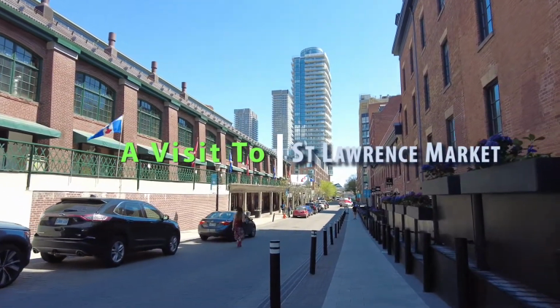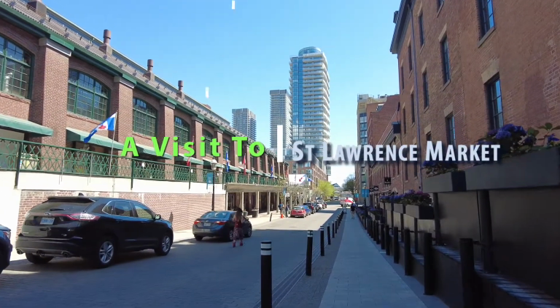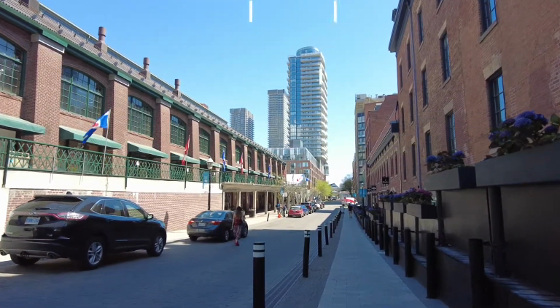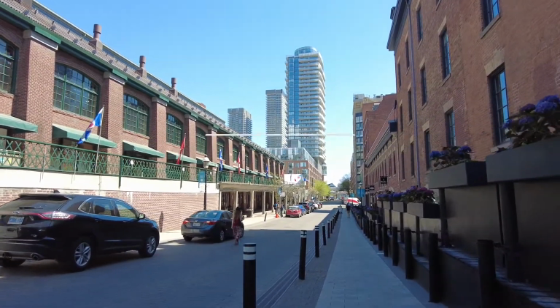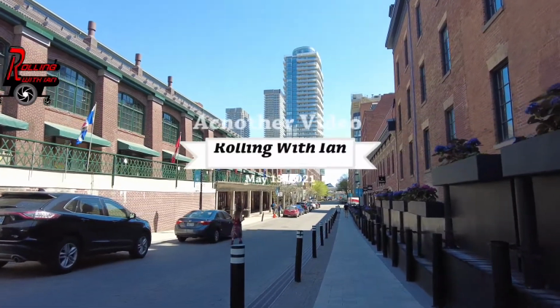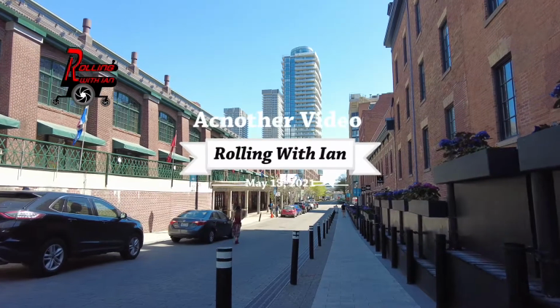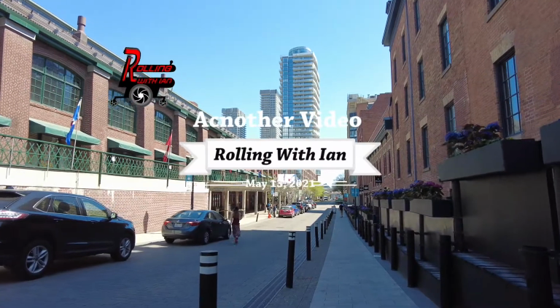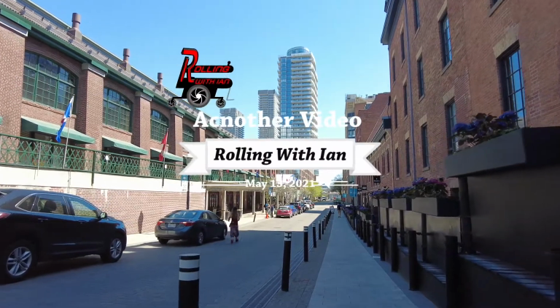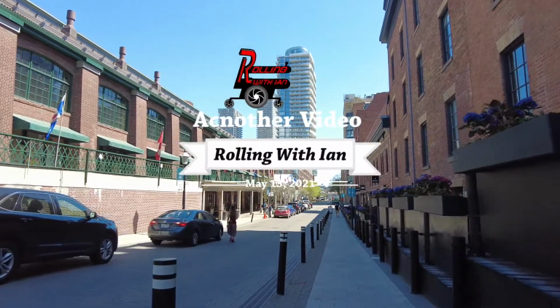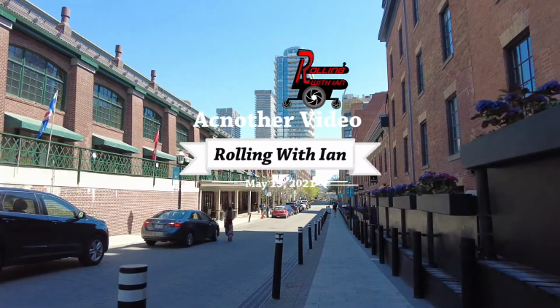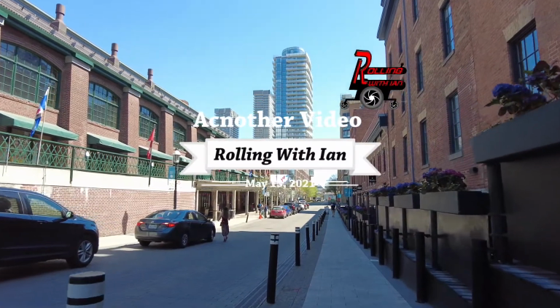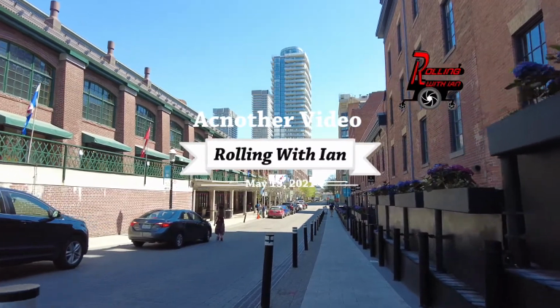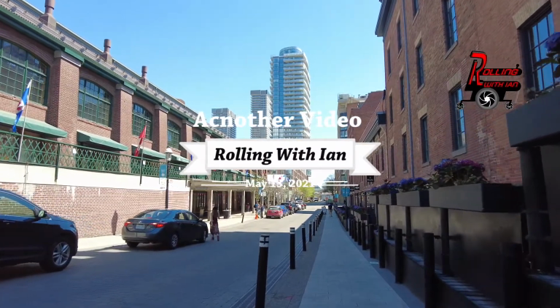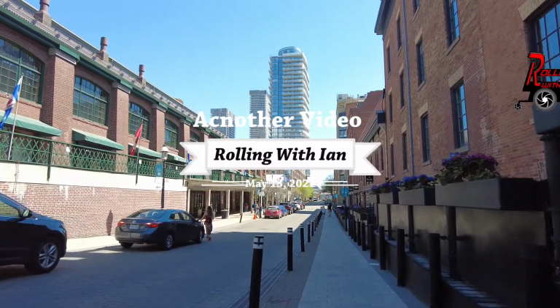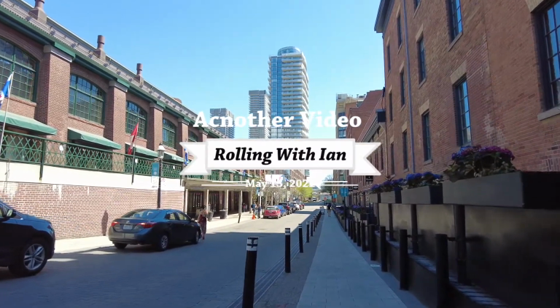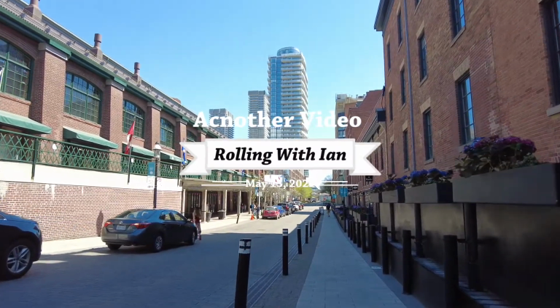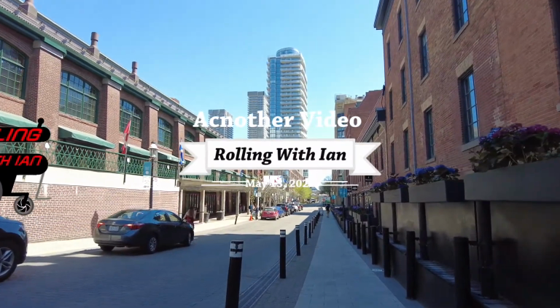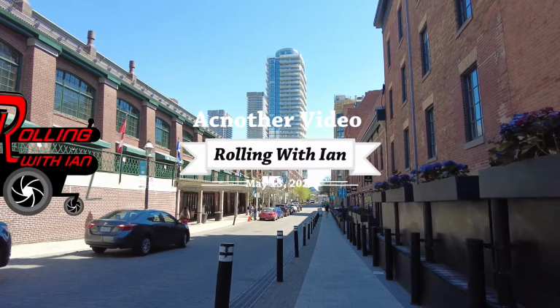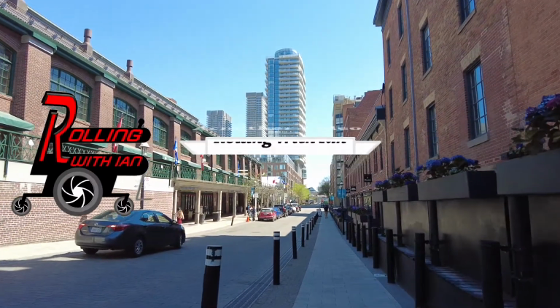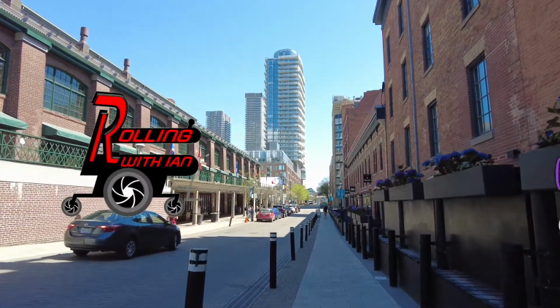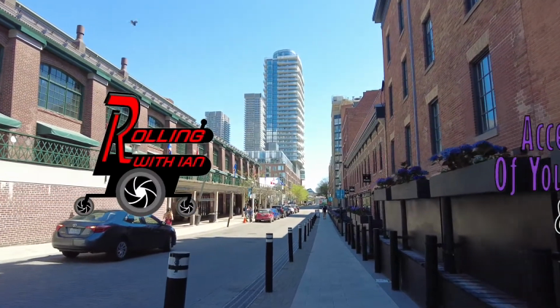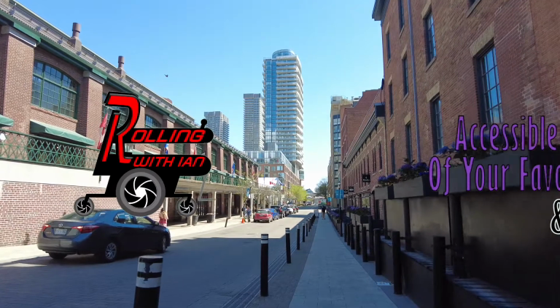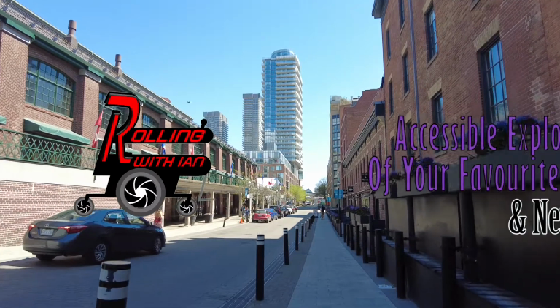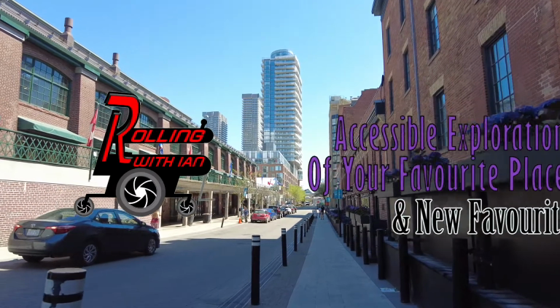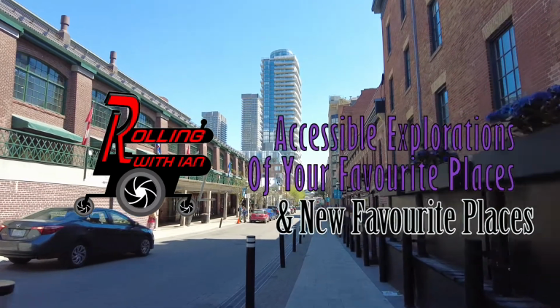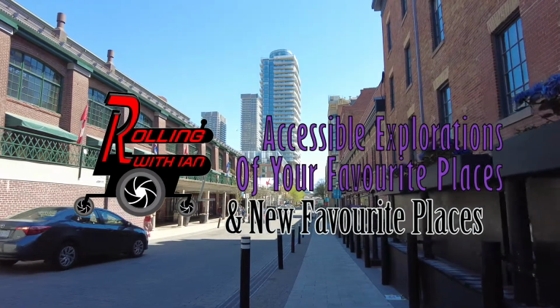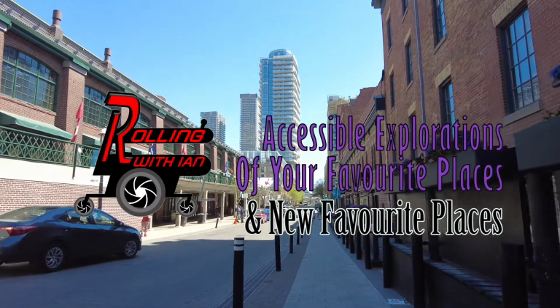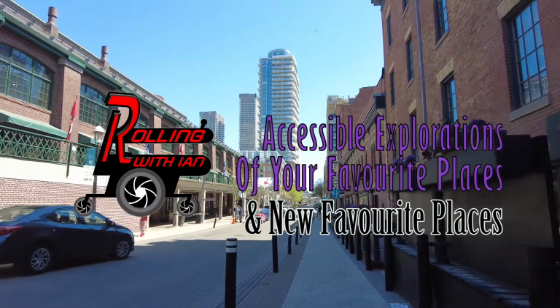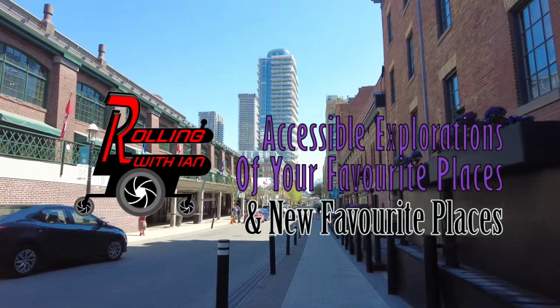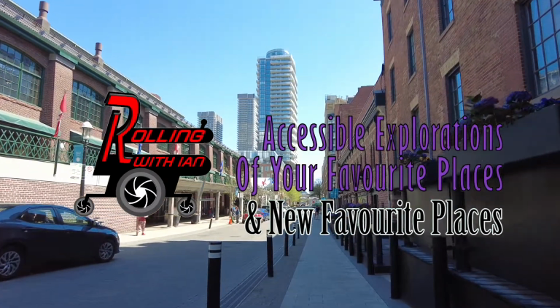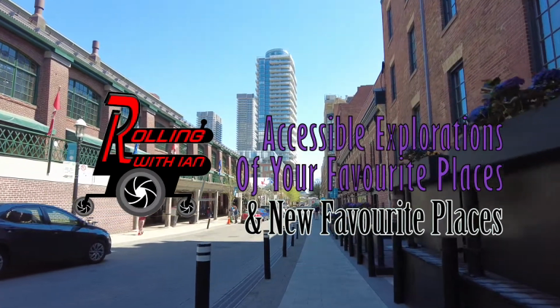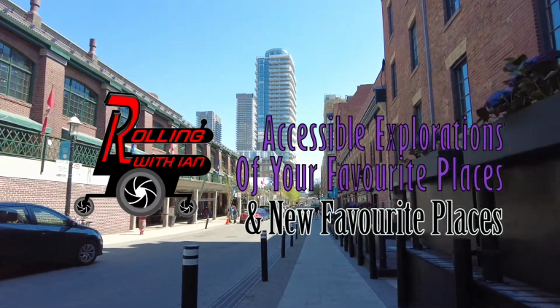But I will warn you, if you do come down here Saturday, big lineups — huge. I've talked to somebody and they were waiting almost 45 minutes in line just to get in.